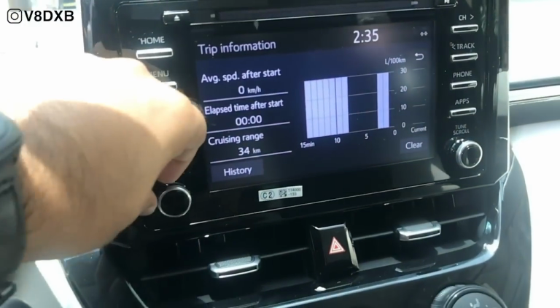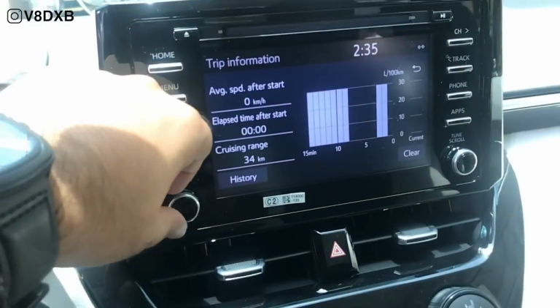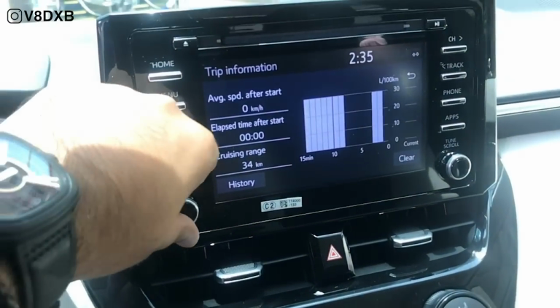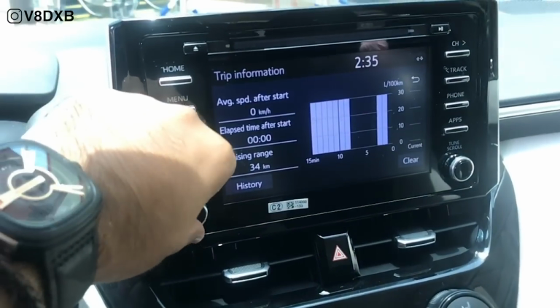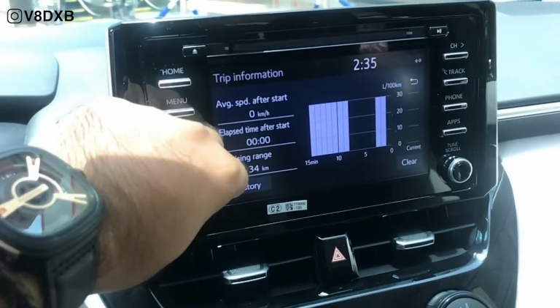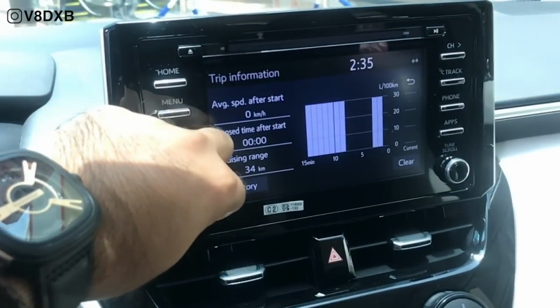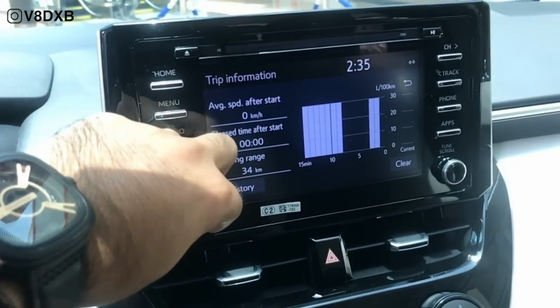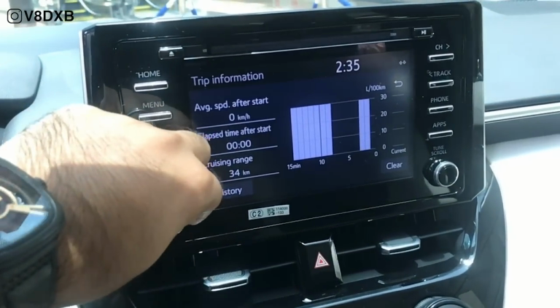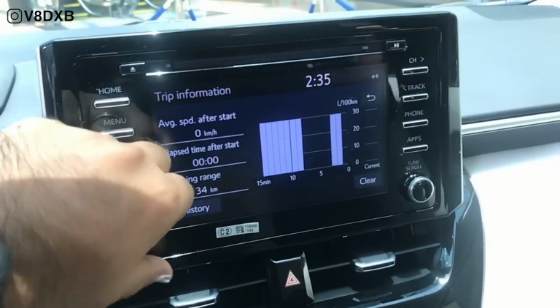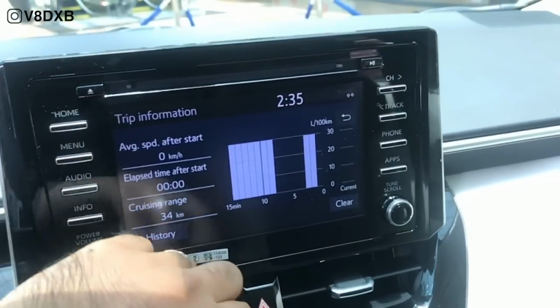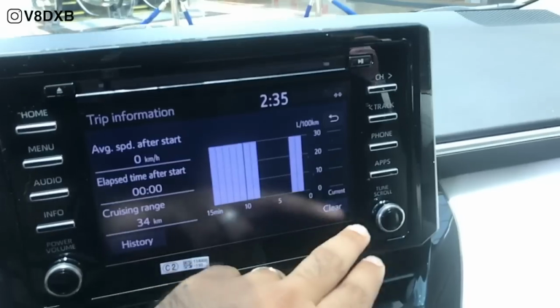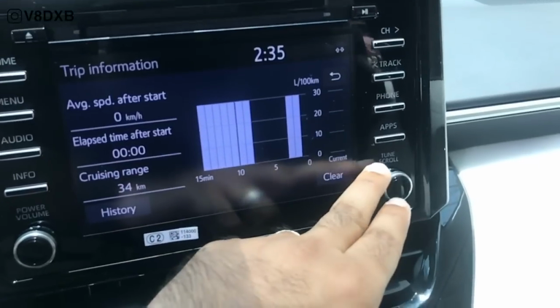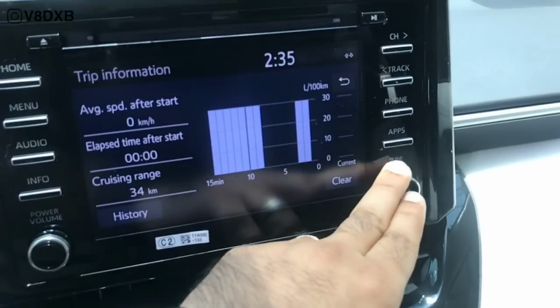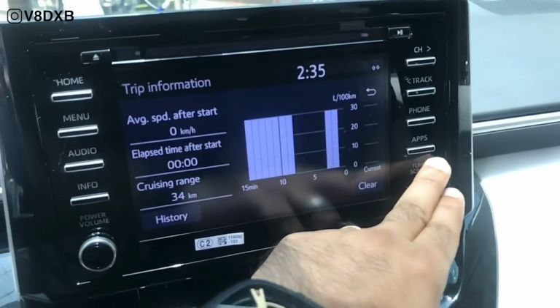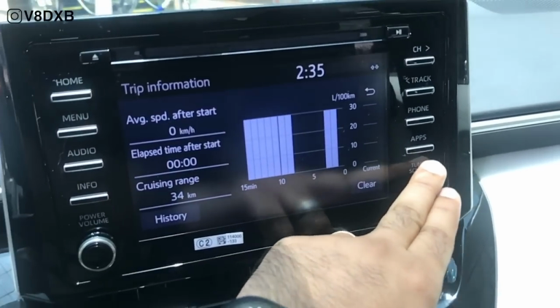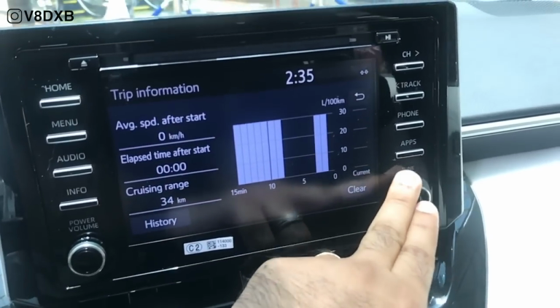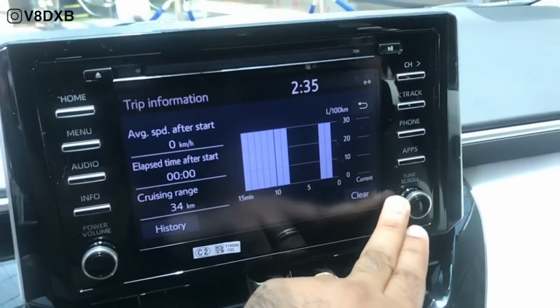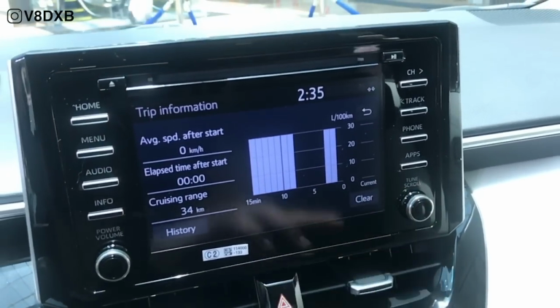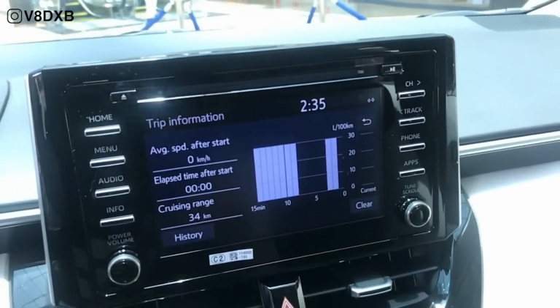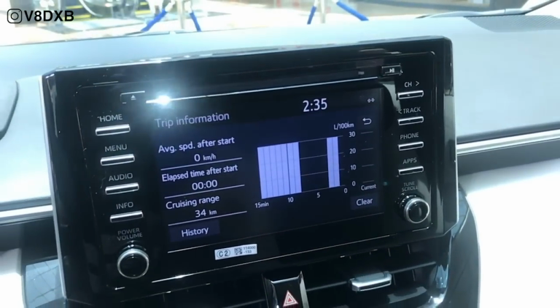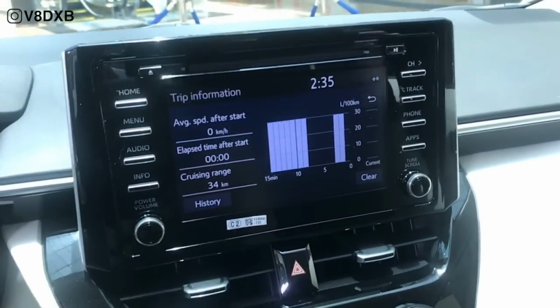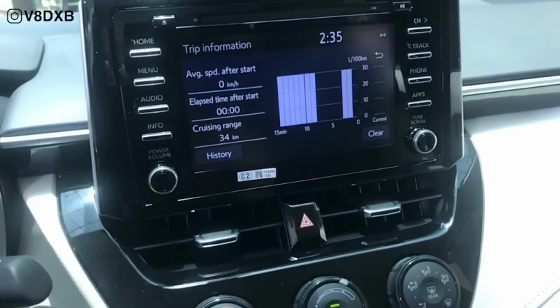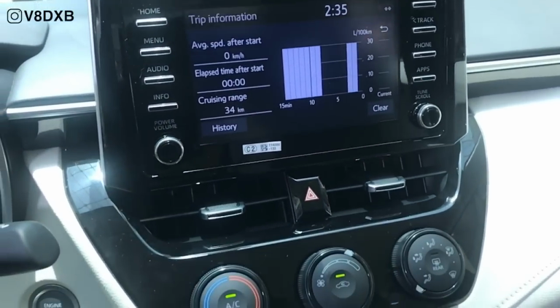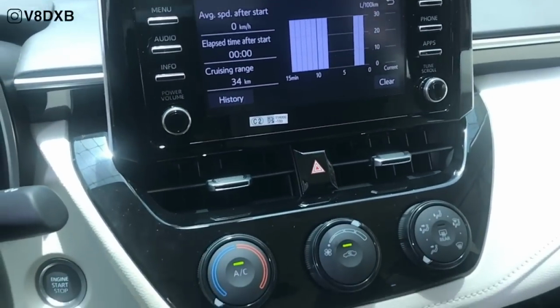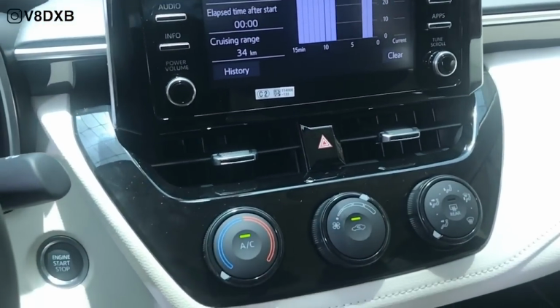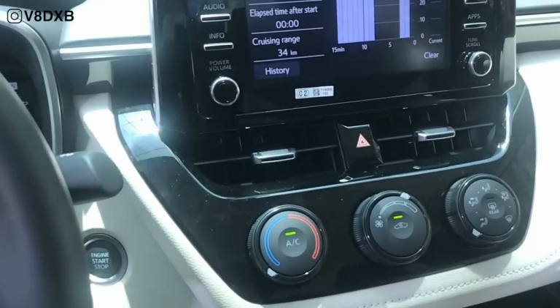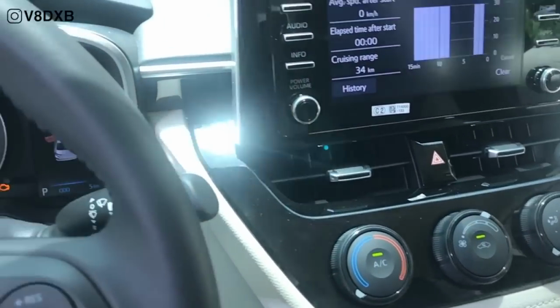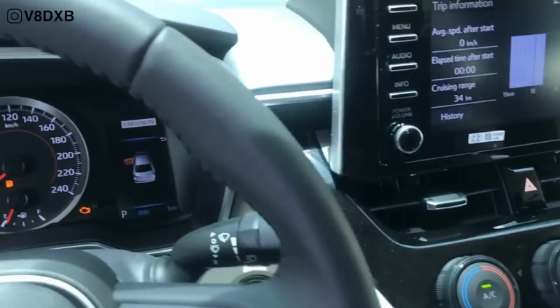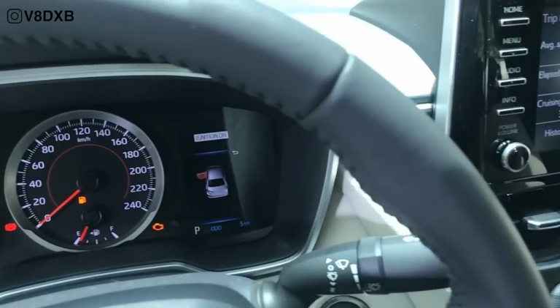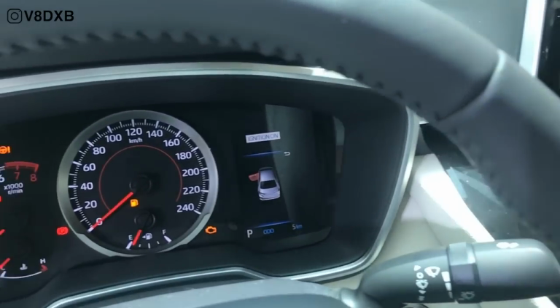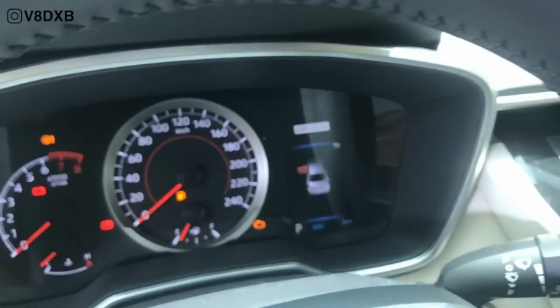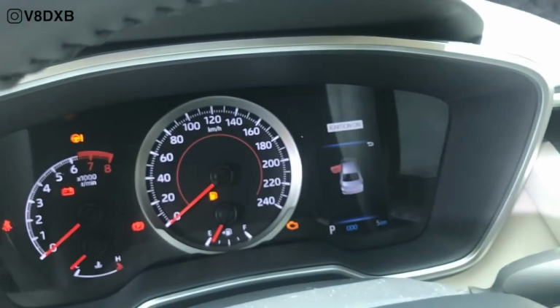You have a very good infotainment touchscreen with a dedicated volume knob and also a tuner, and this also supports Apple CarPlay. So you've got that technology going on.